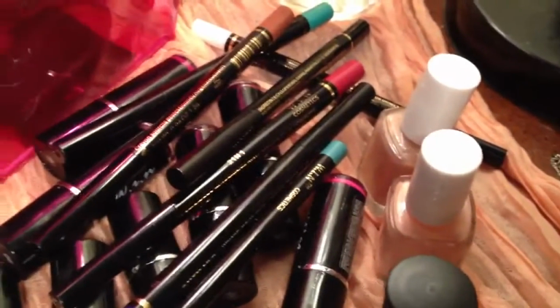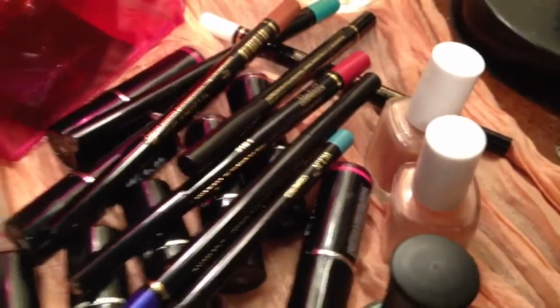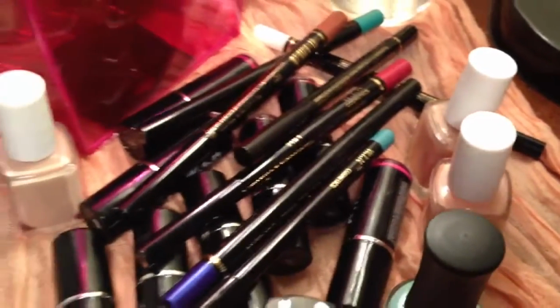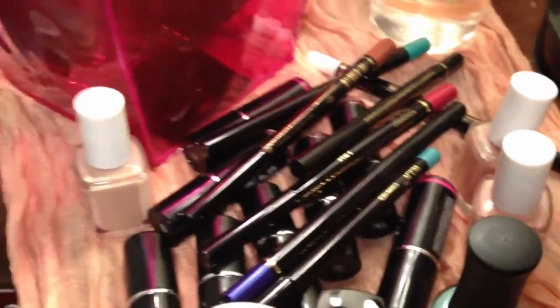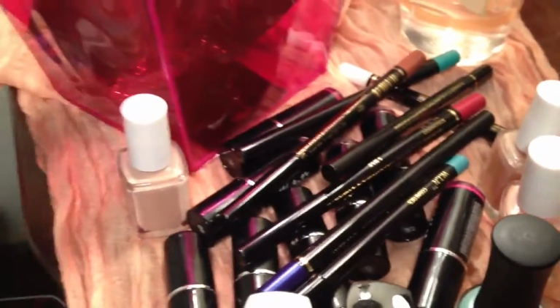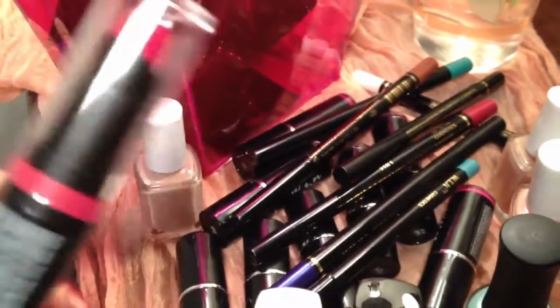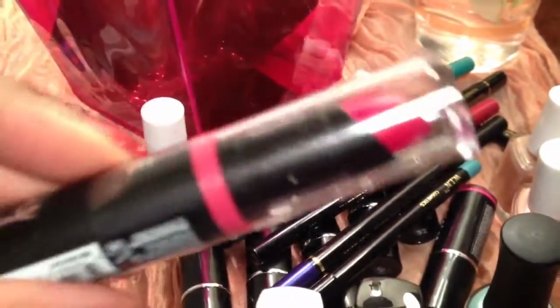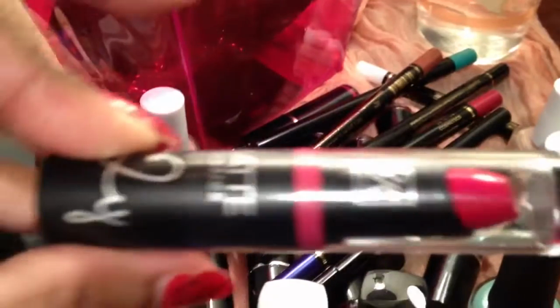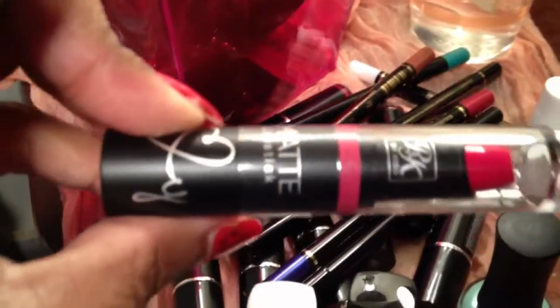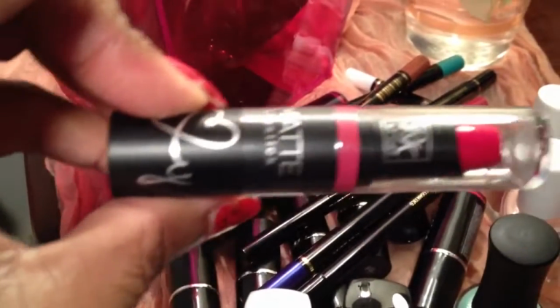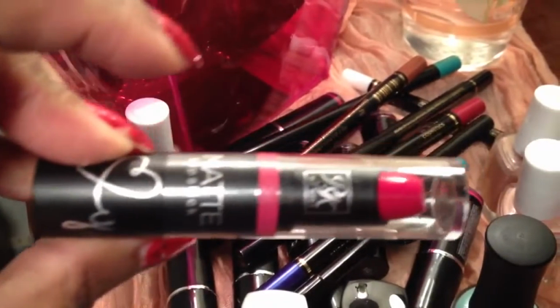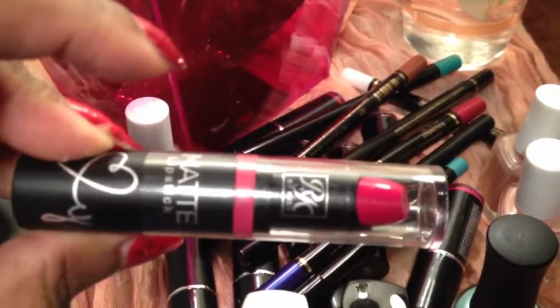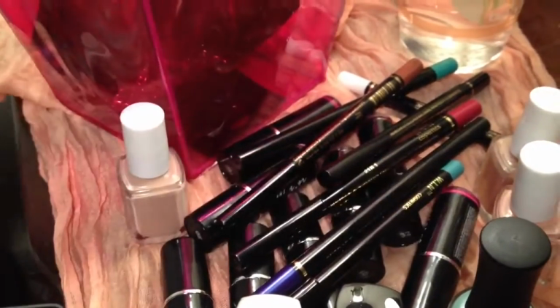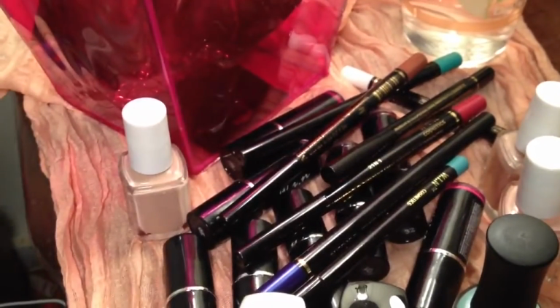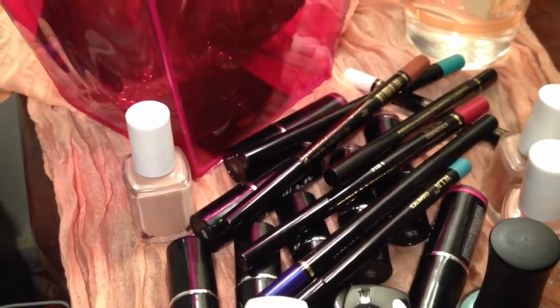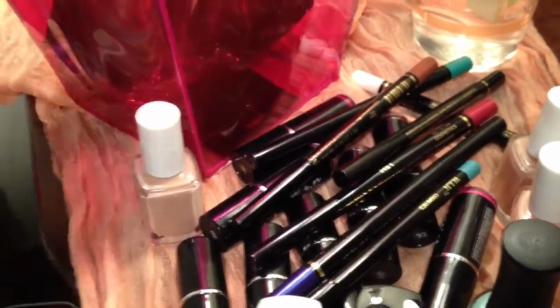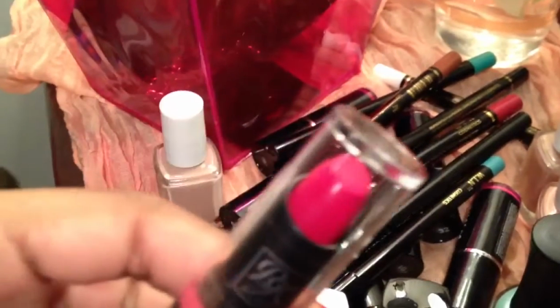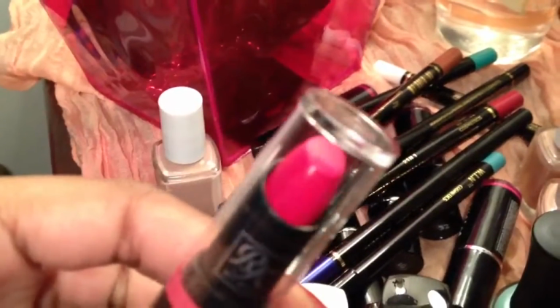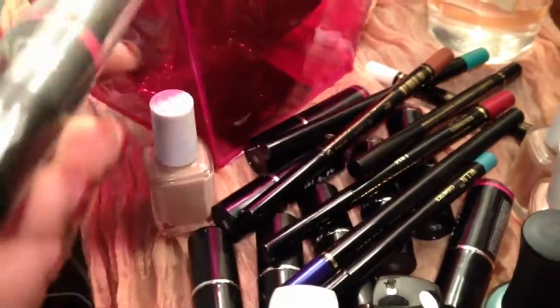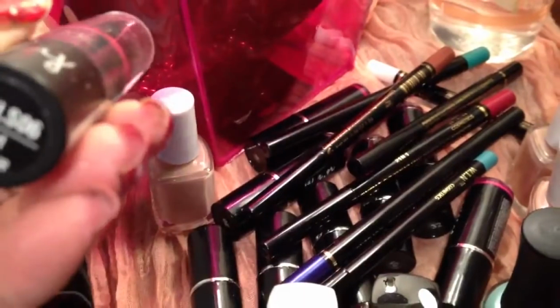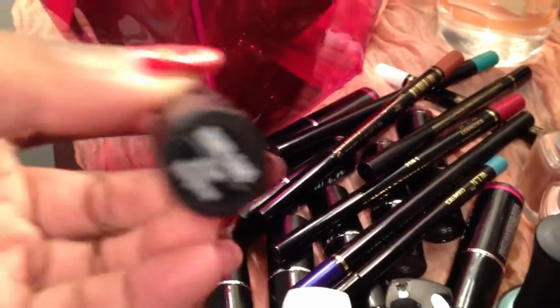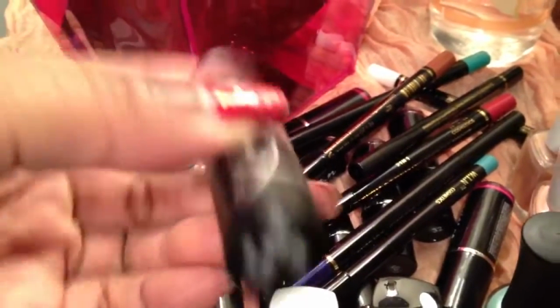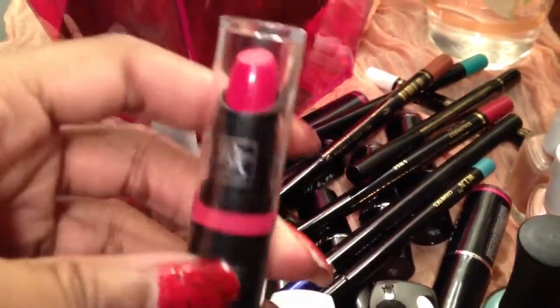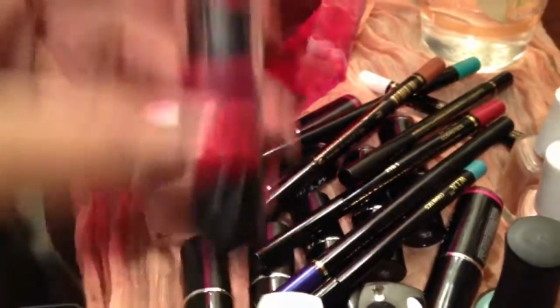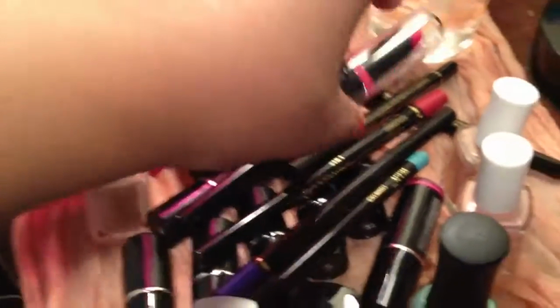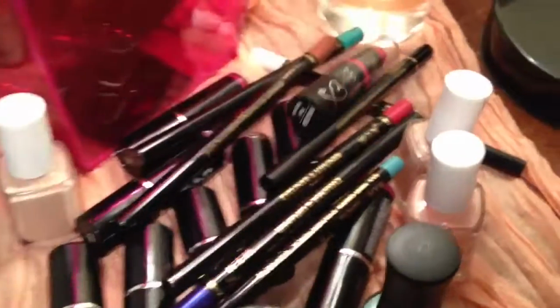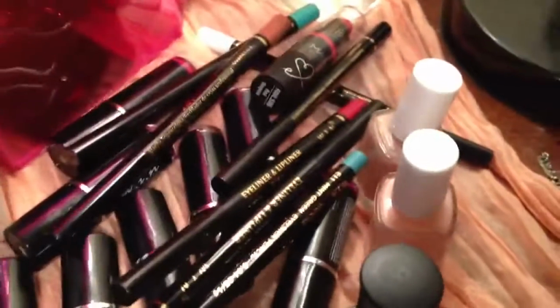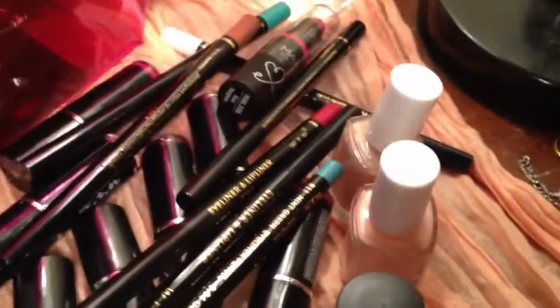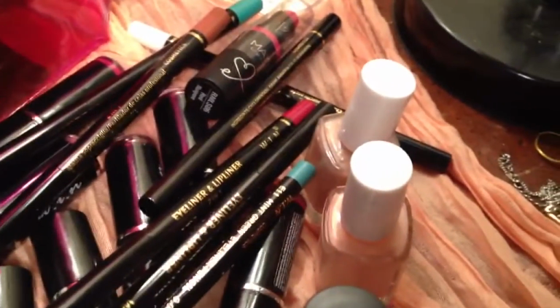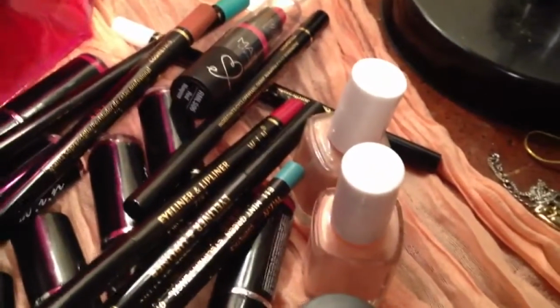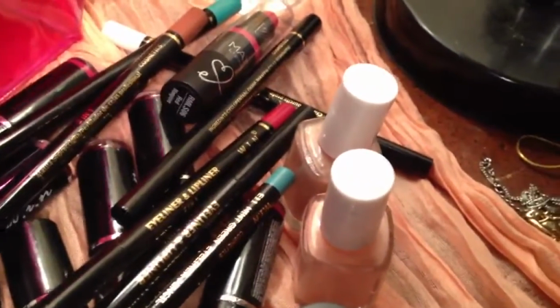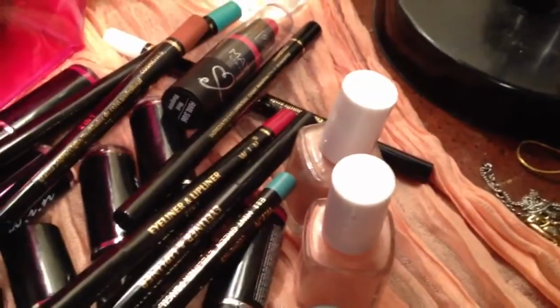I also have a matte lipstick by Ruby Kisses which I thought was really pretty — the shade is Red Mangrove.